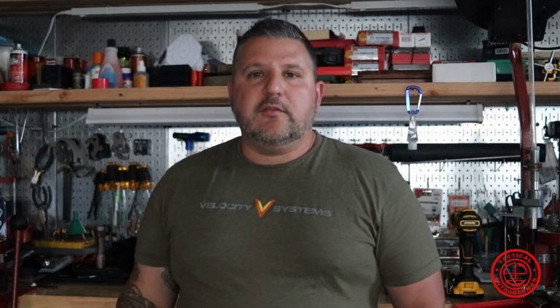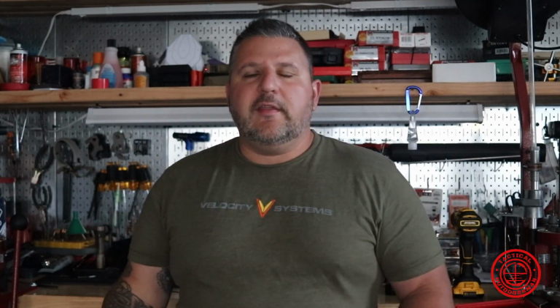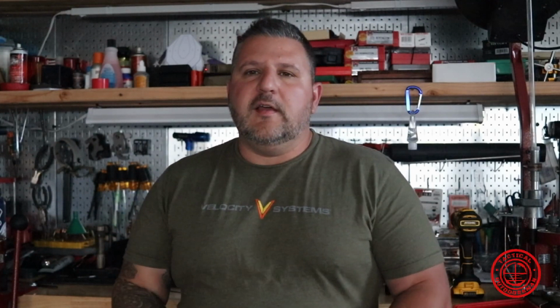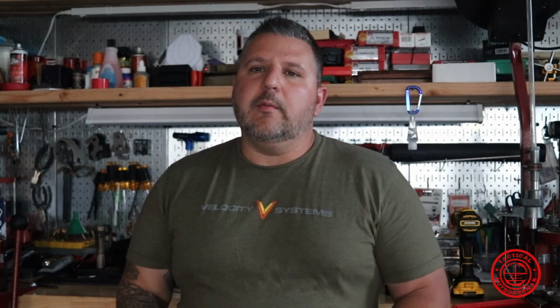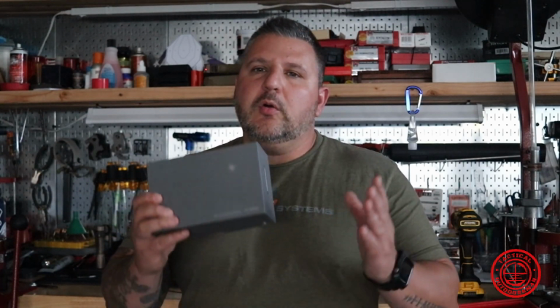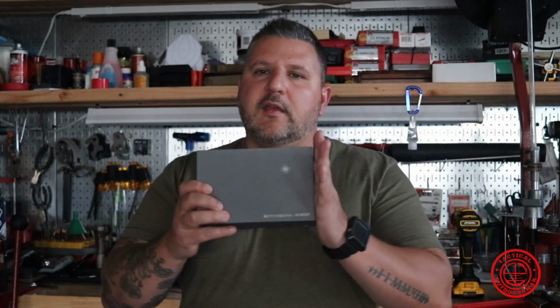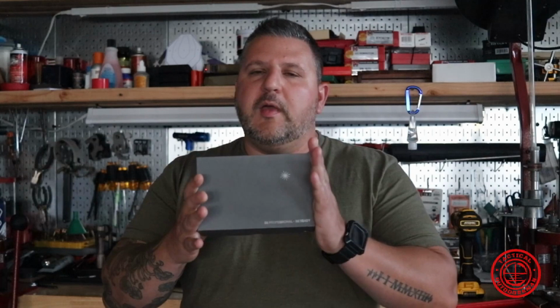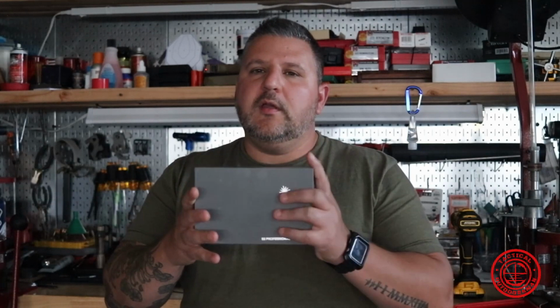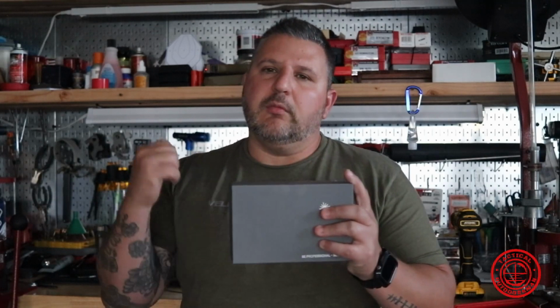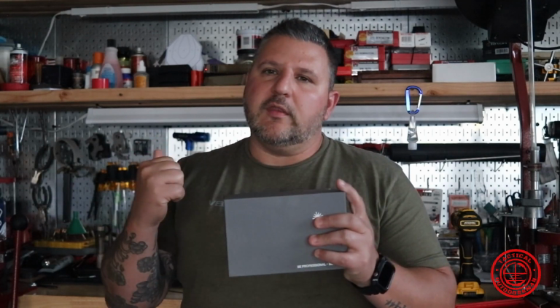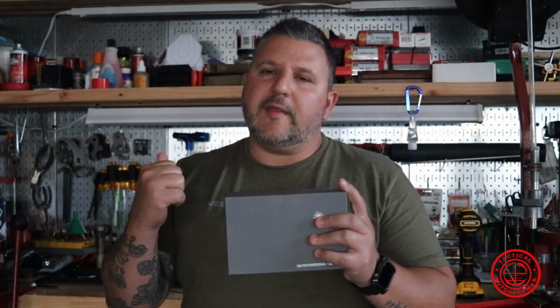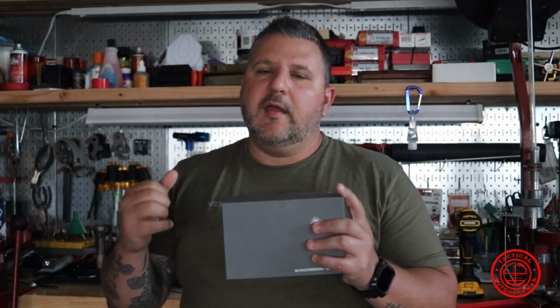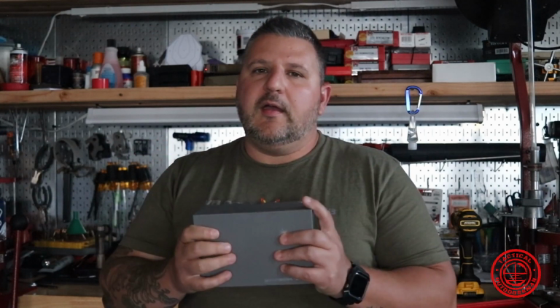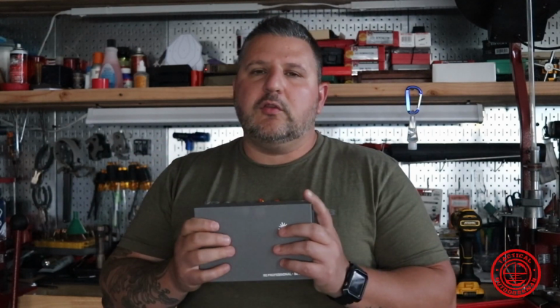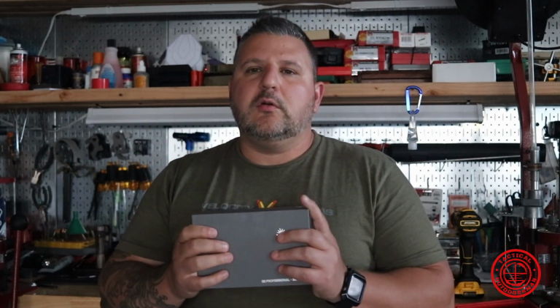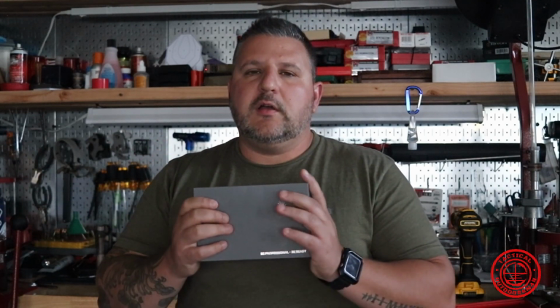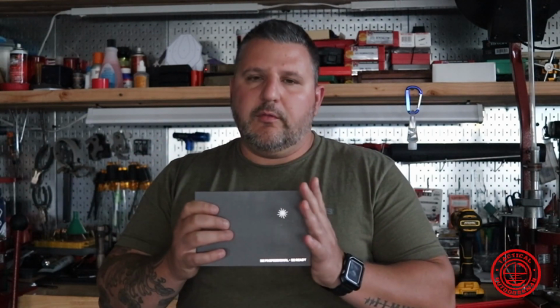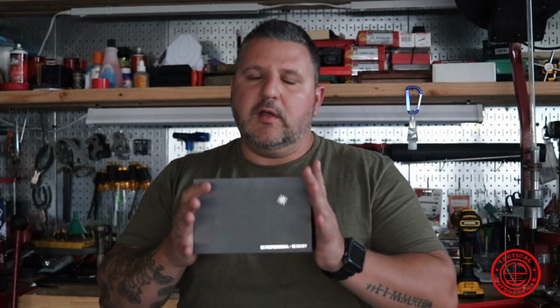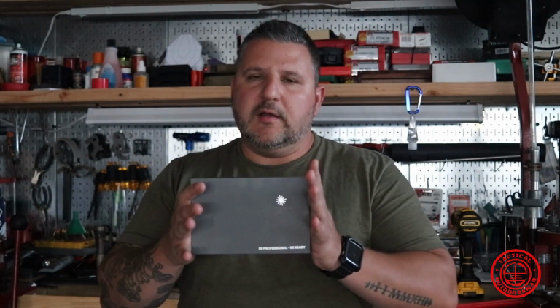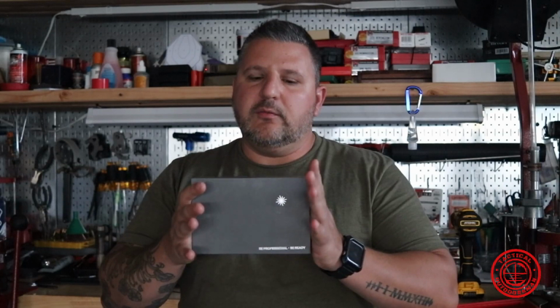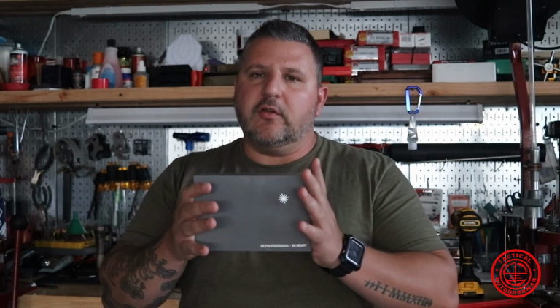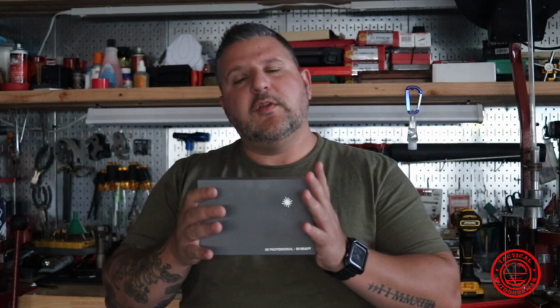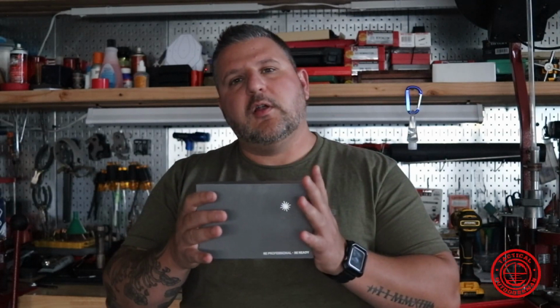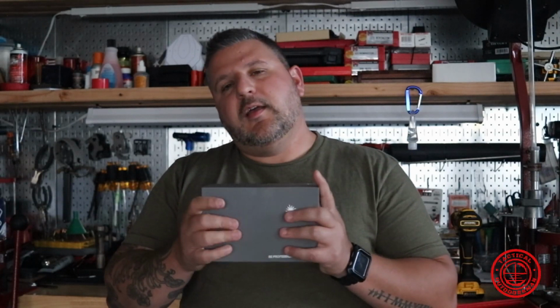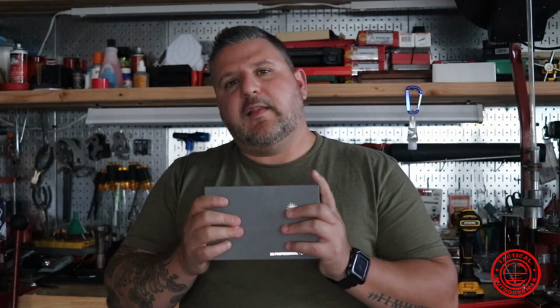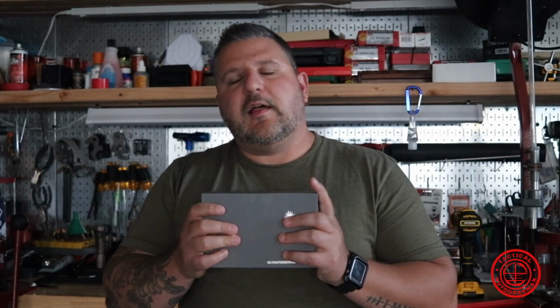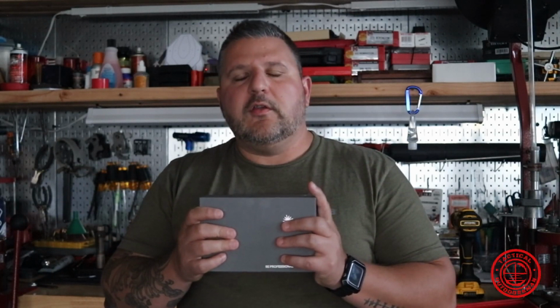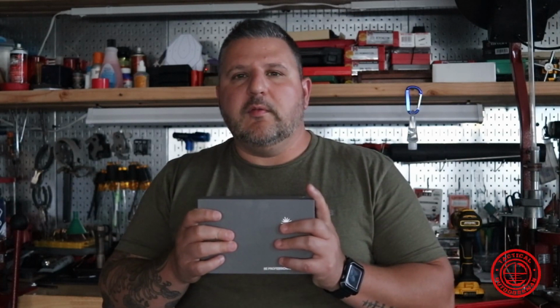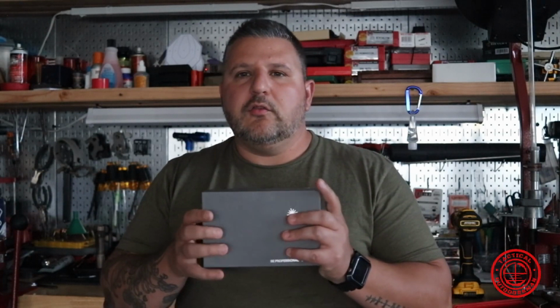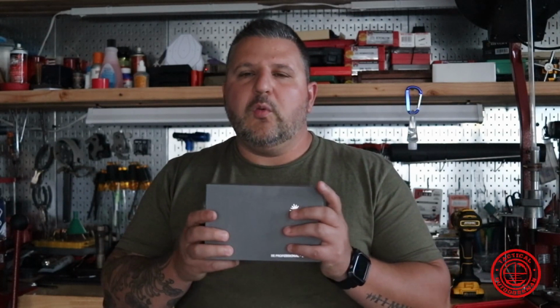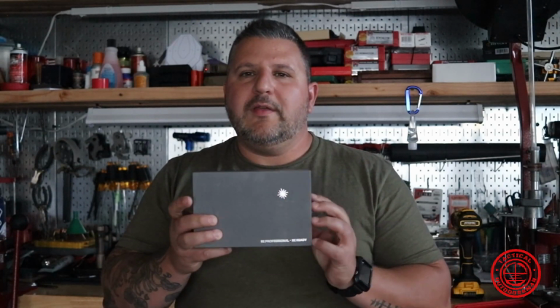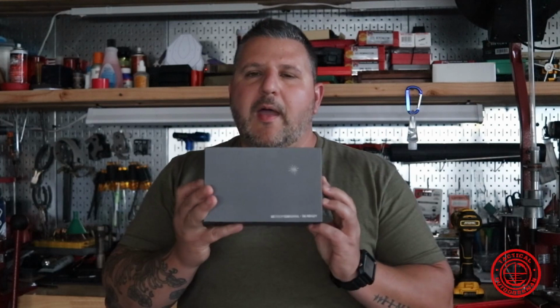So that is it. I'm going to go take this bad boy, bring it over to the tabletop, and we're going to do a little review of what the functions and features are, and then I'll get that on the range for you. So we will be right back.